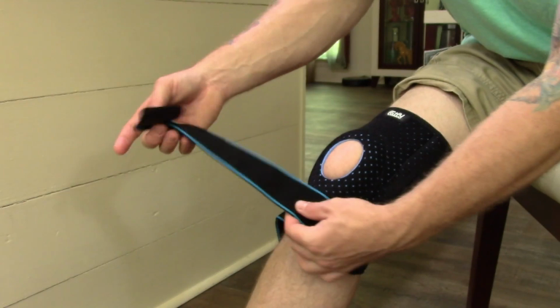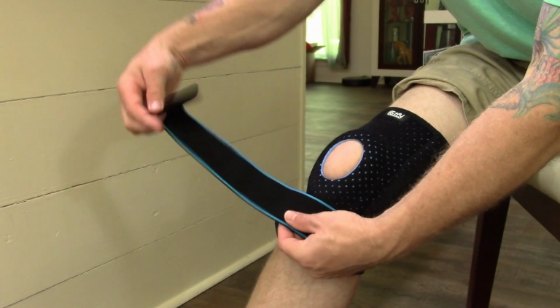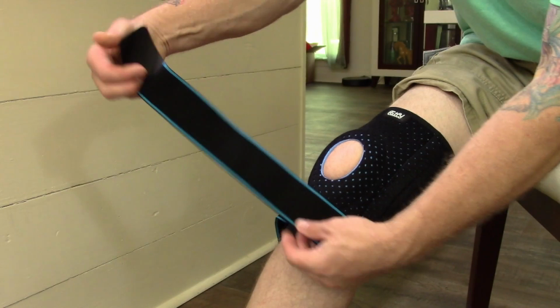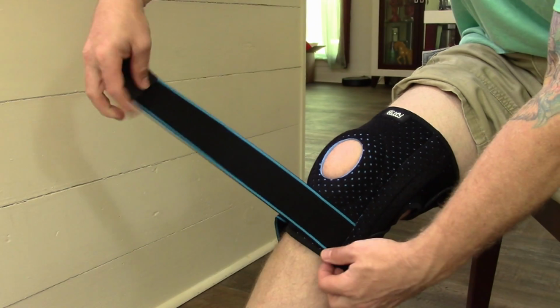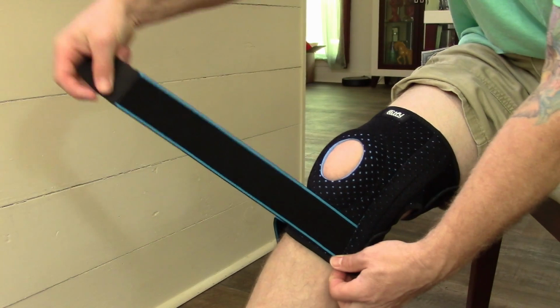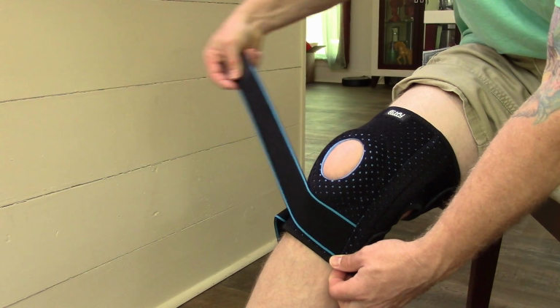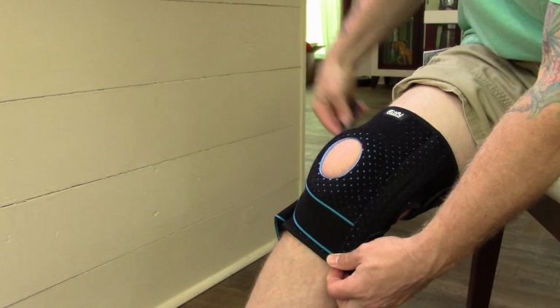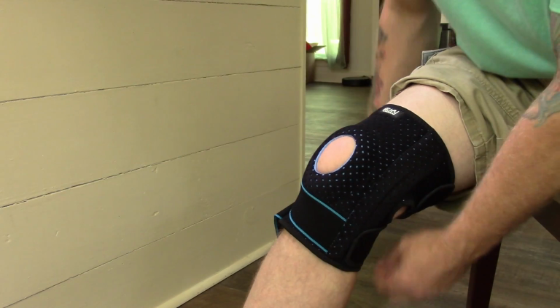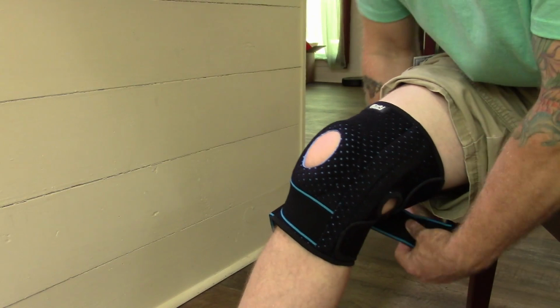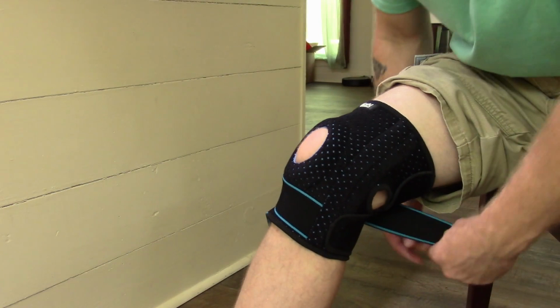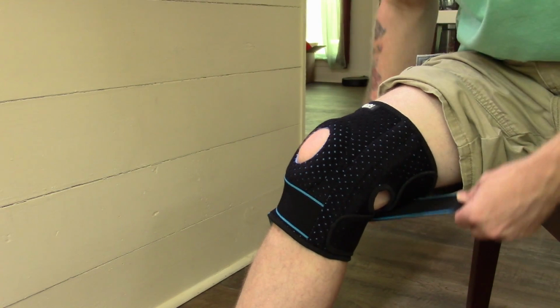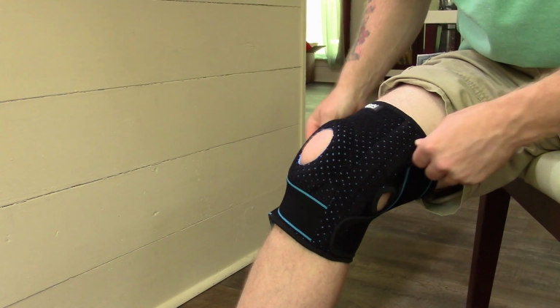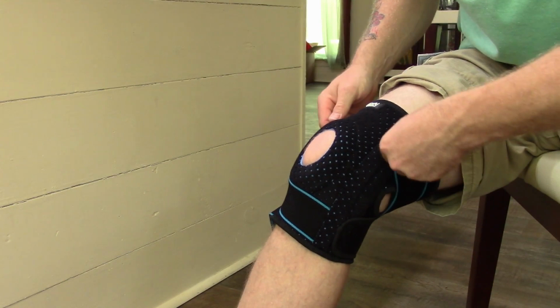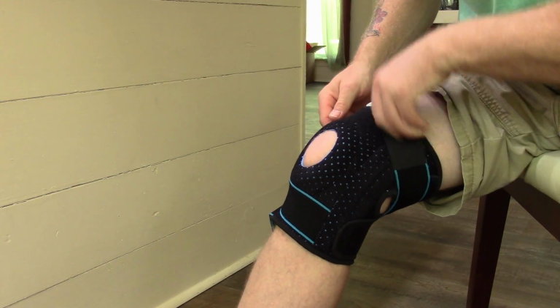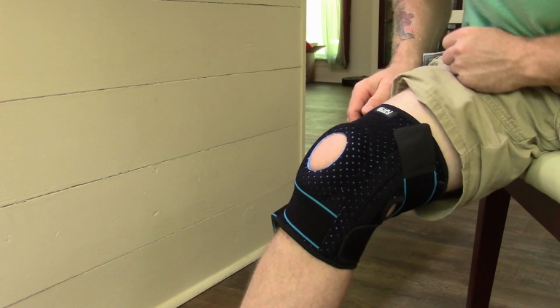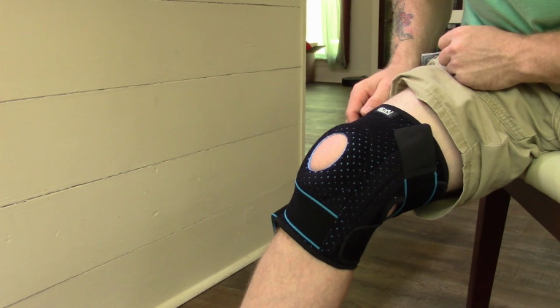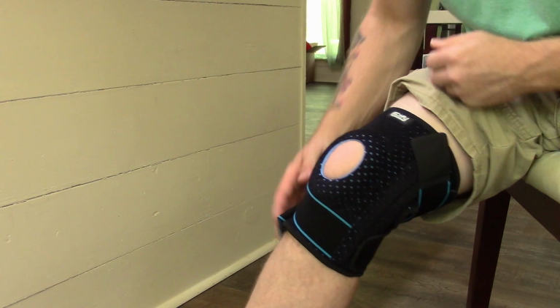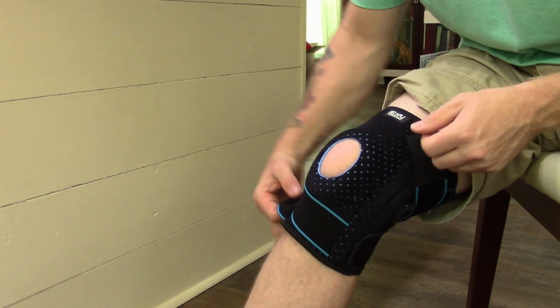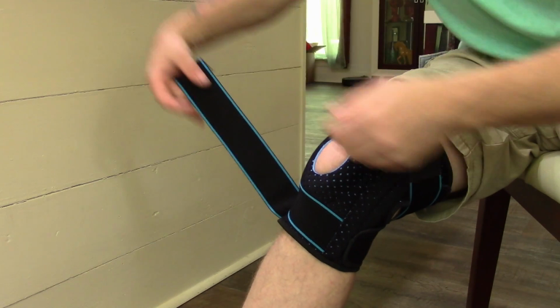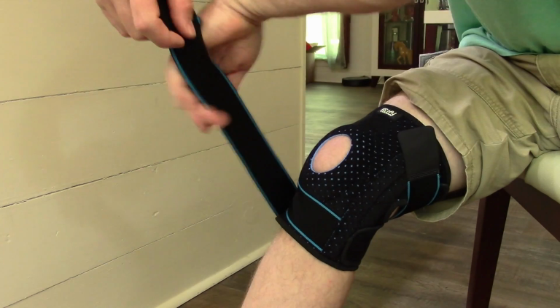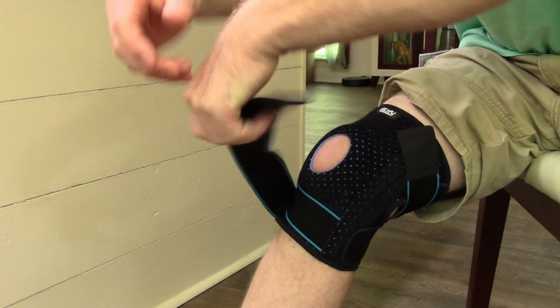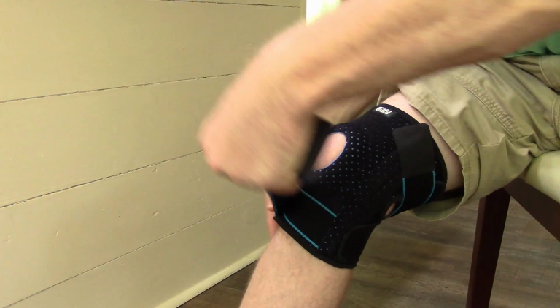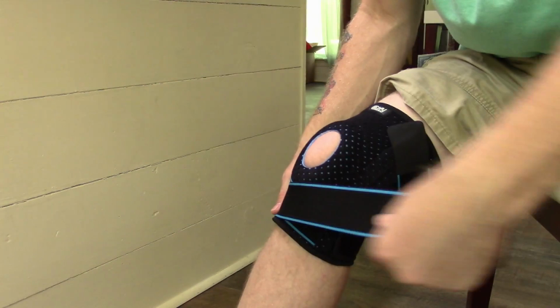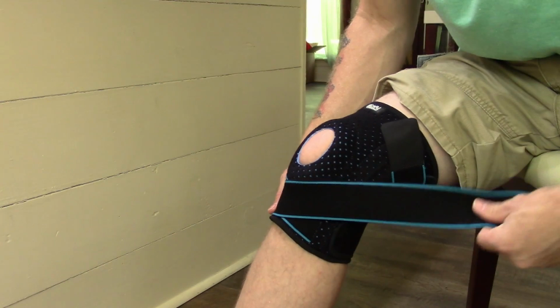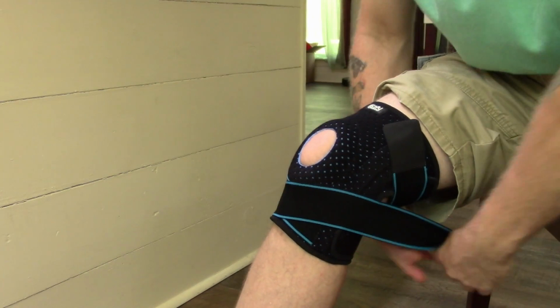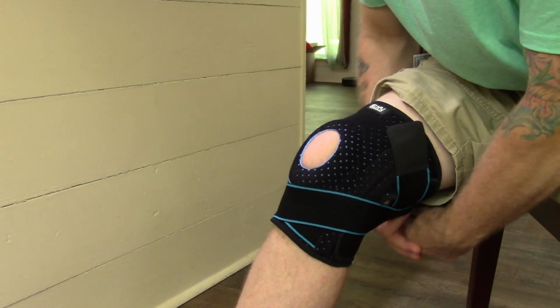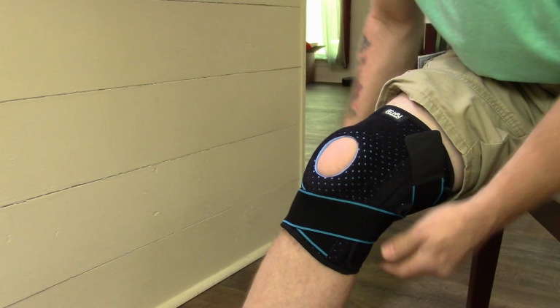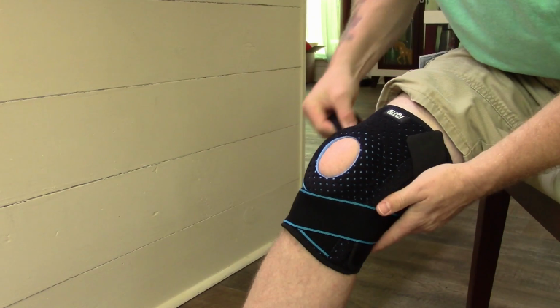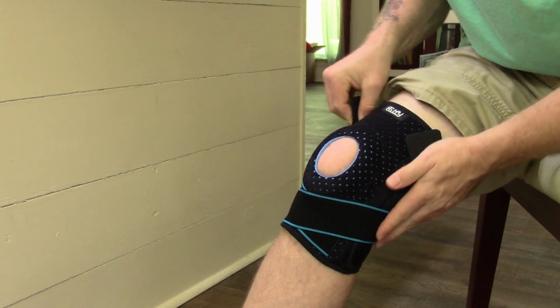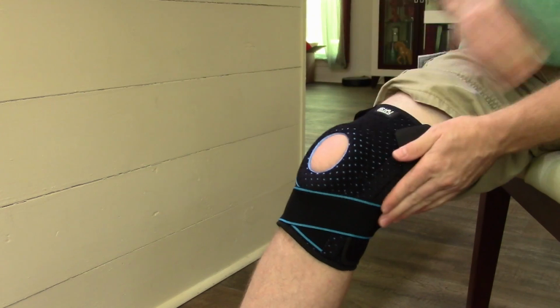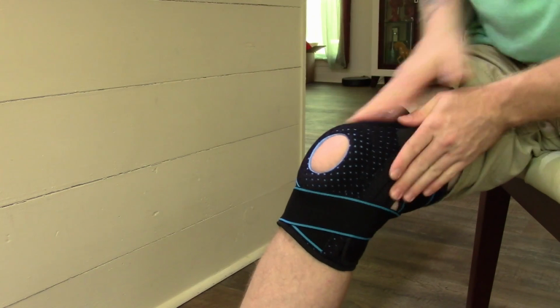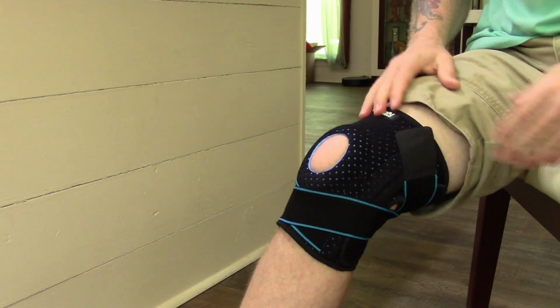These straps come under the kneecap, around the back of the knee, and to the top on the other side — they're a crisscross type of thing. Take this strap under the kneecap, around the back, and to the top on this side.